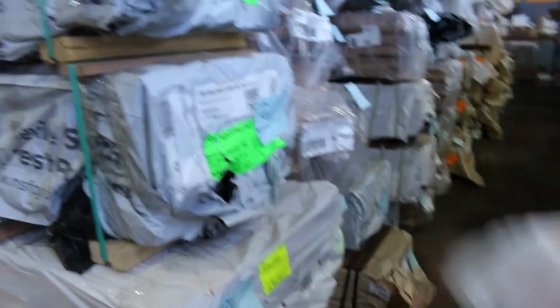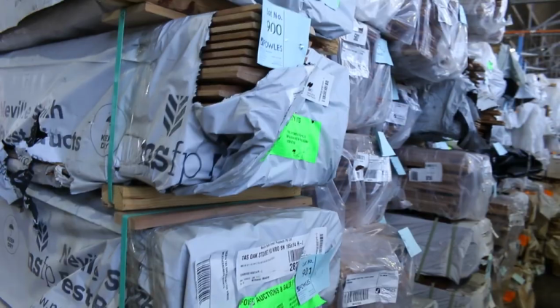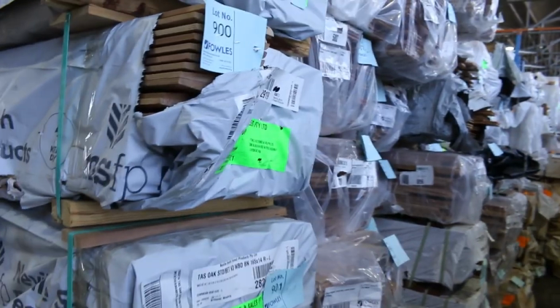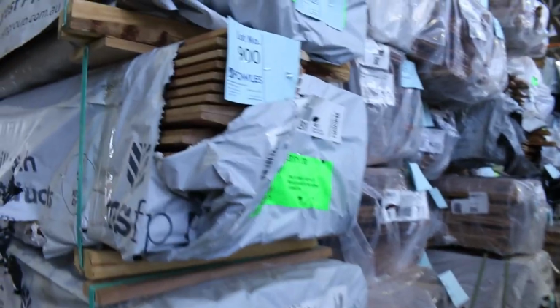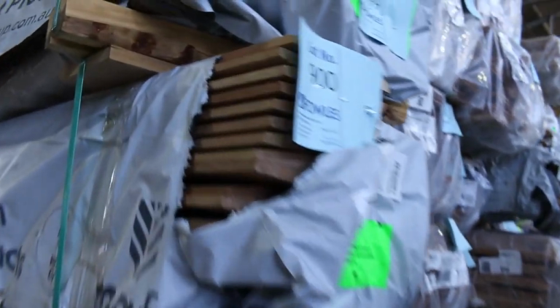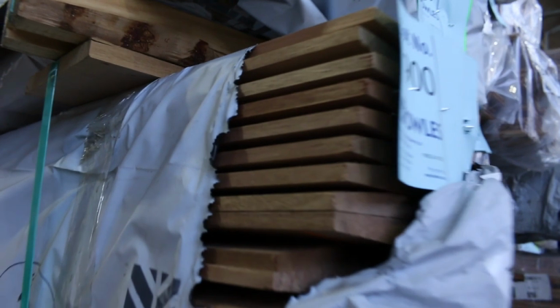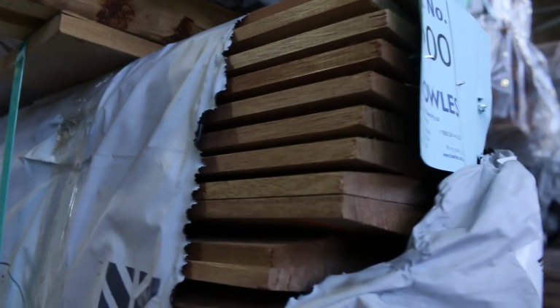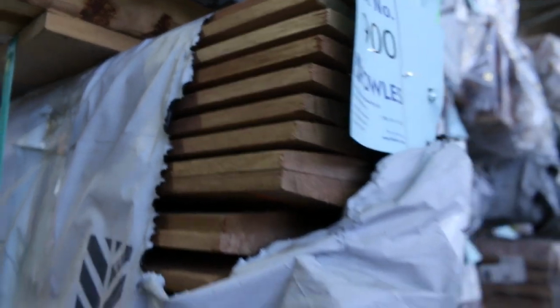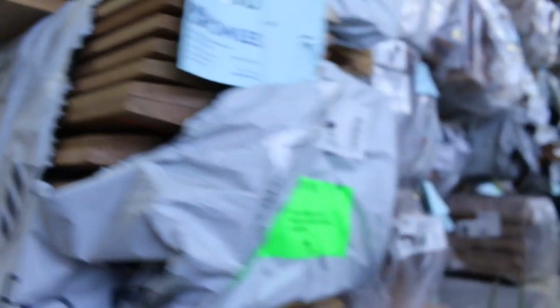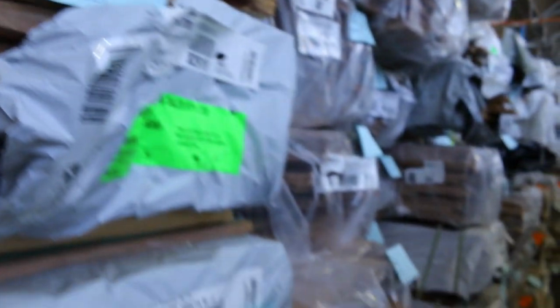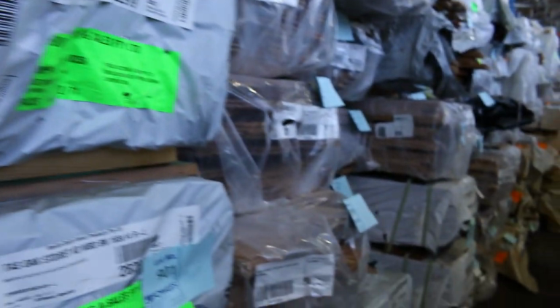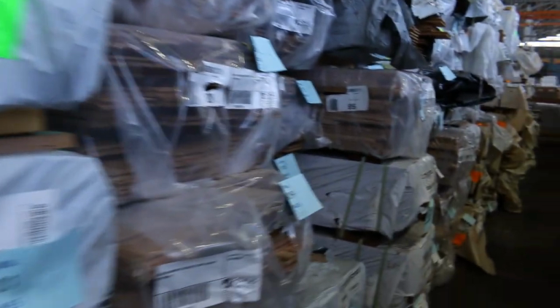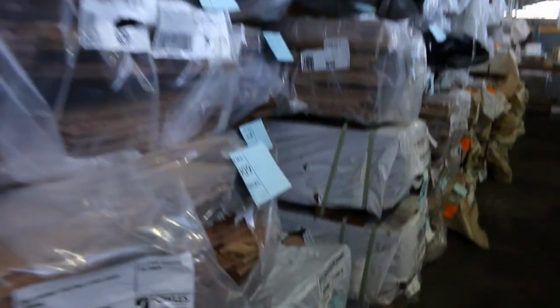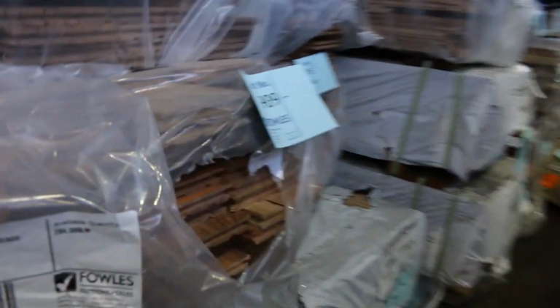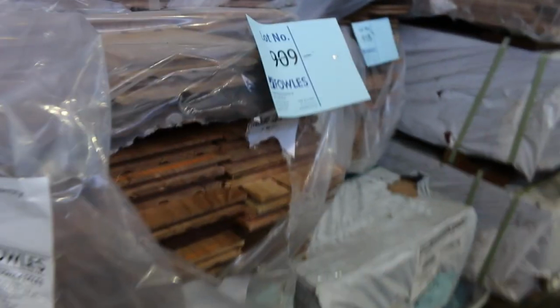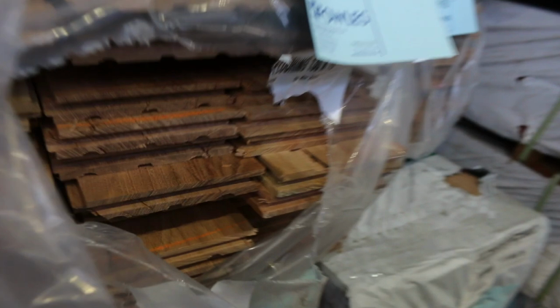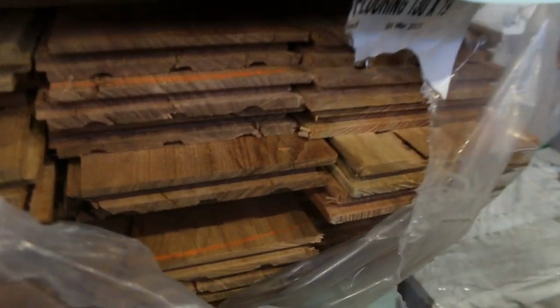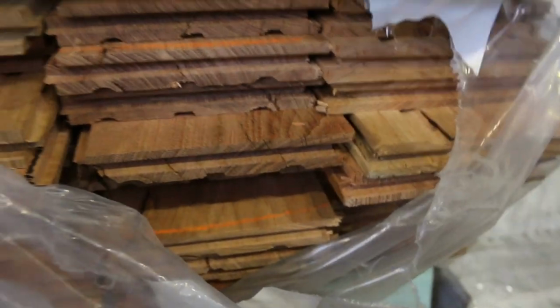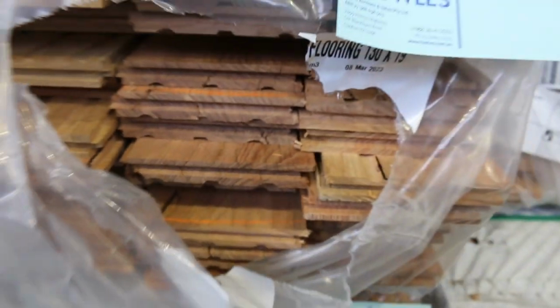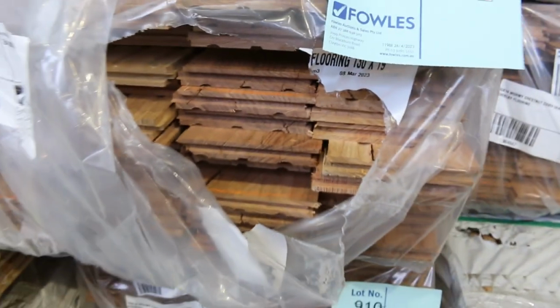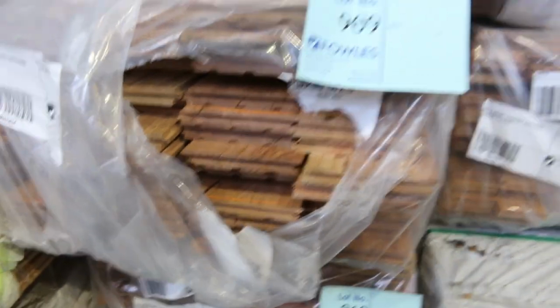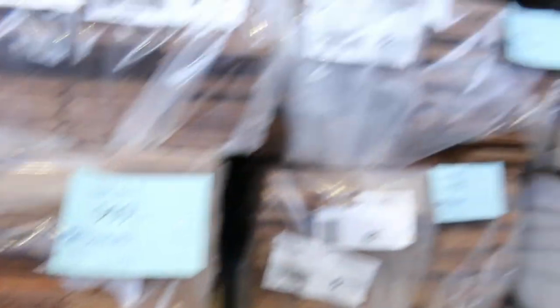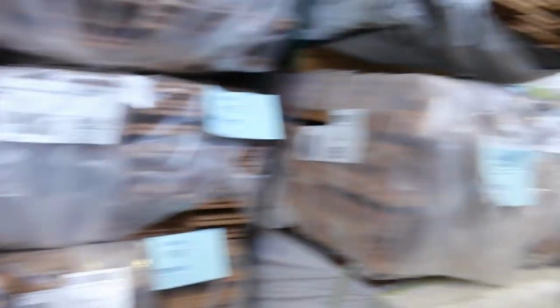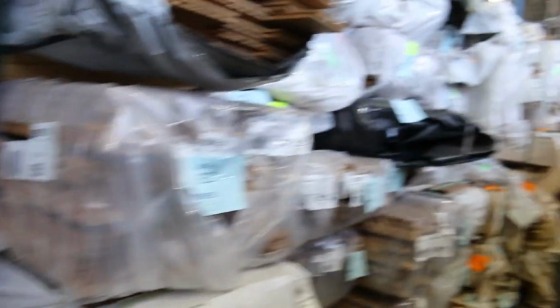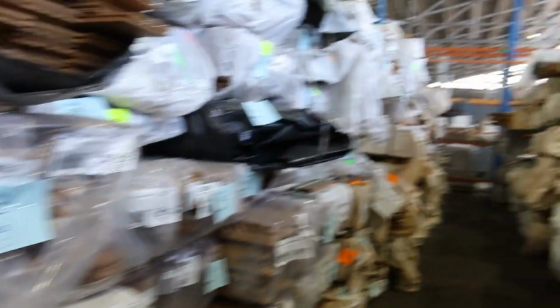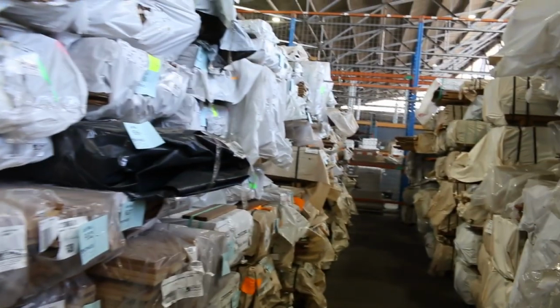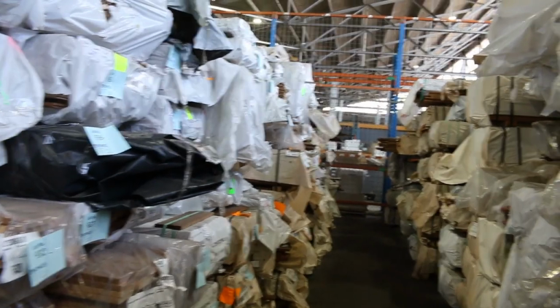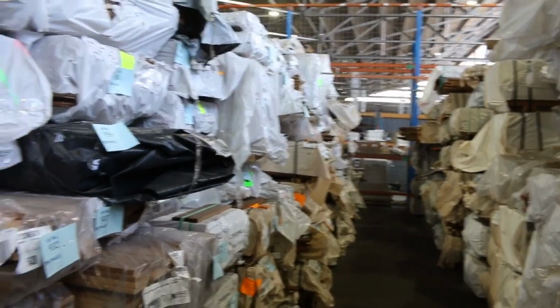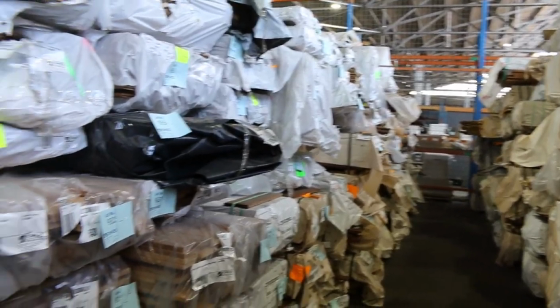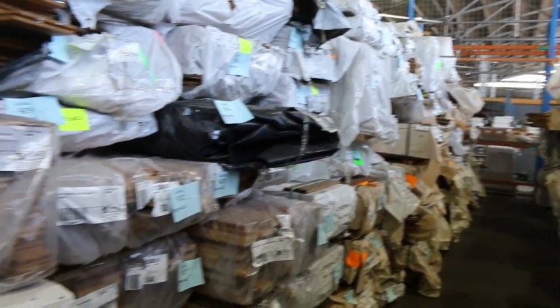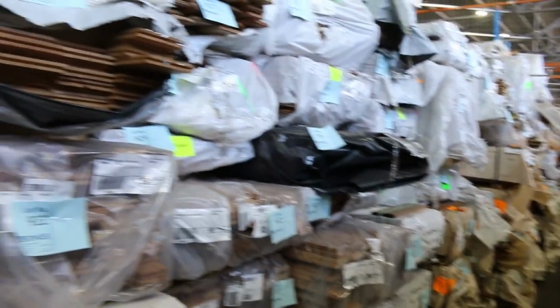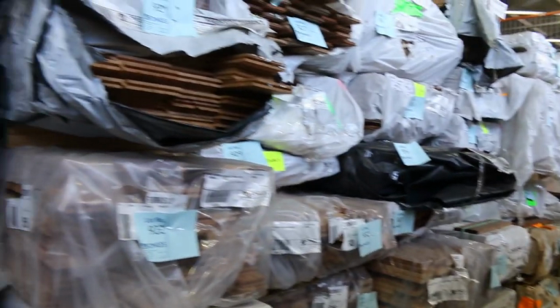Down here we've got Tassie weatherboards, and a number of packs of flooring in various species — such as wormy chestnut in the 130 by 19, spotted gum, and Queensland mixed hardwood in the mix as well, in a few different sizes. Lots of flooring.